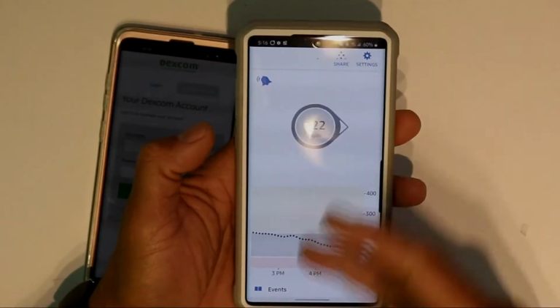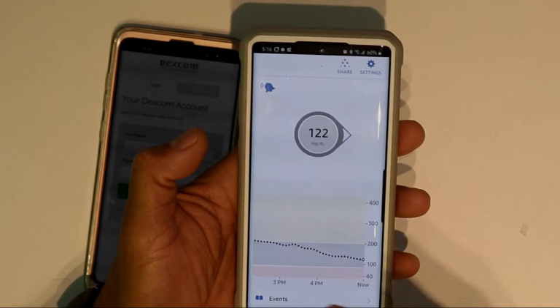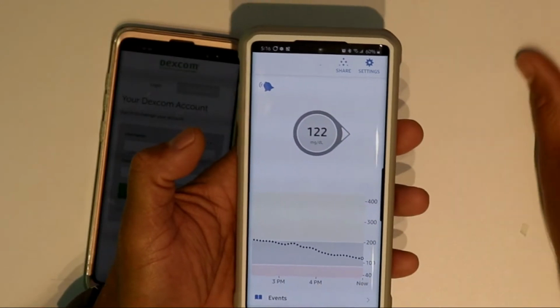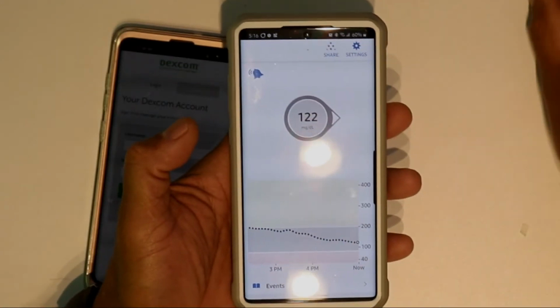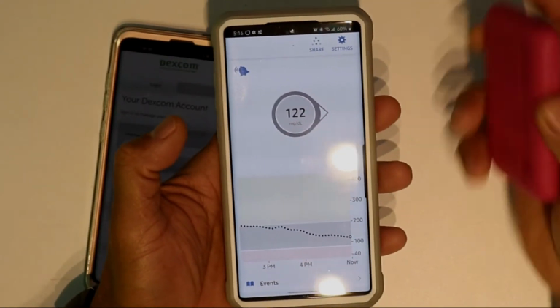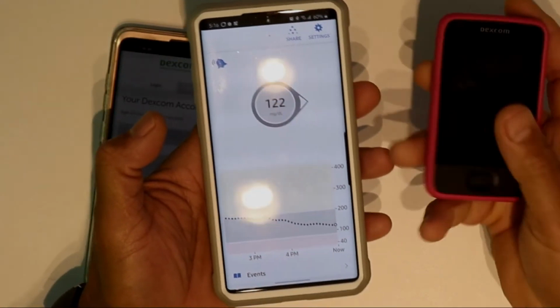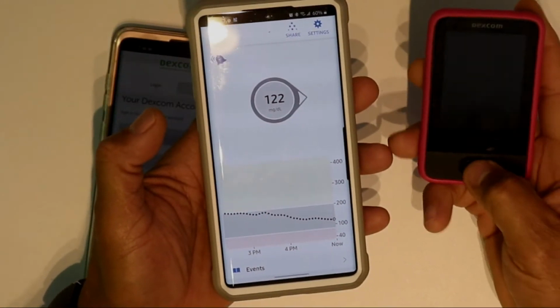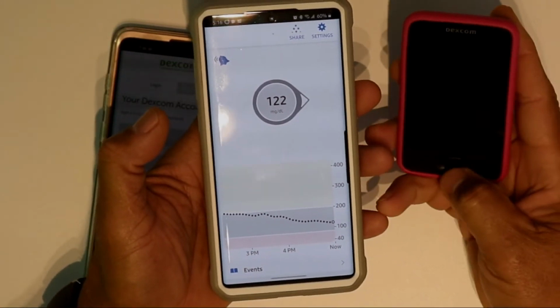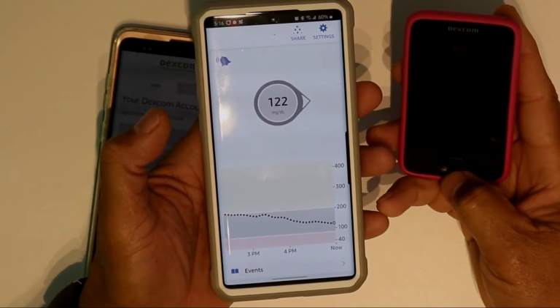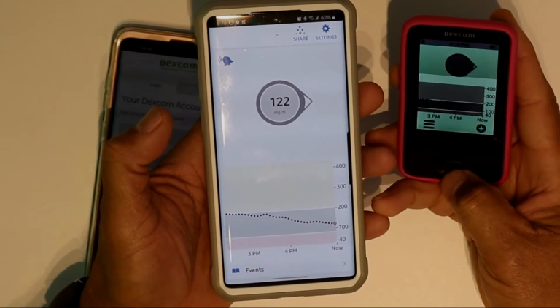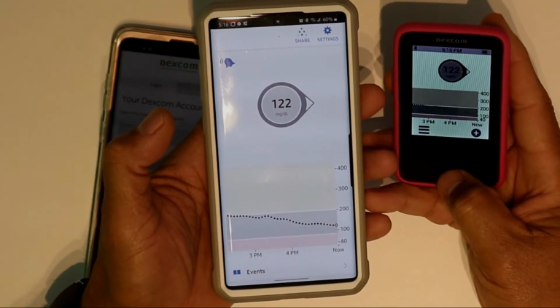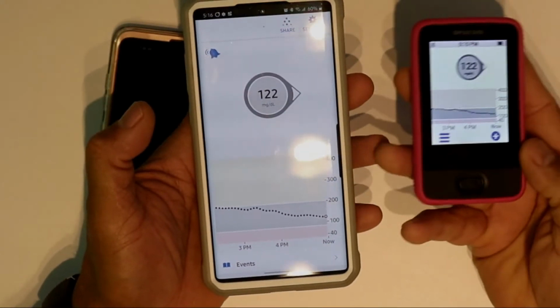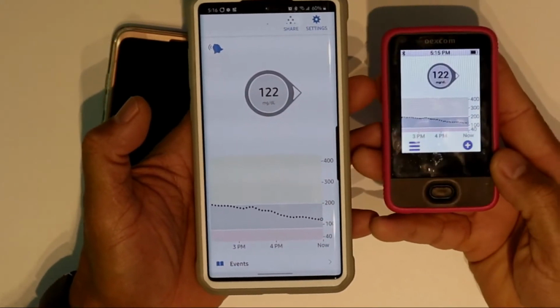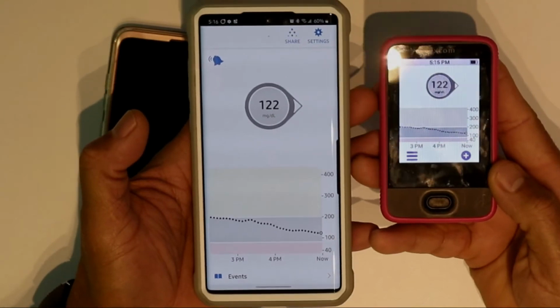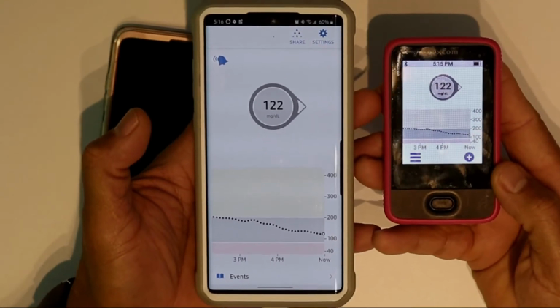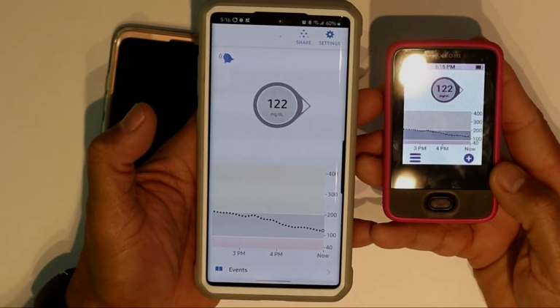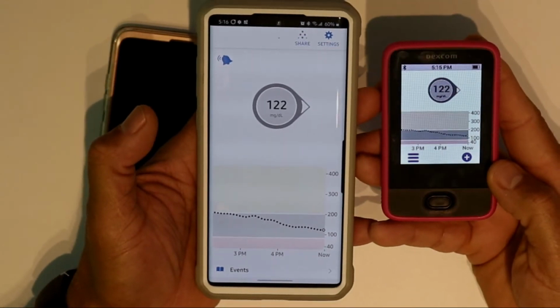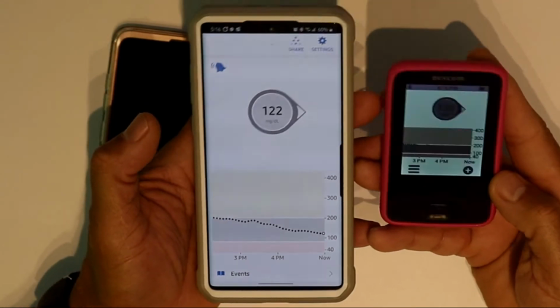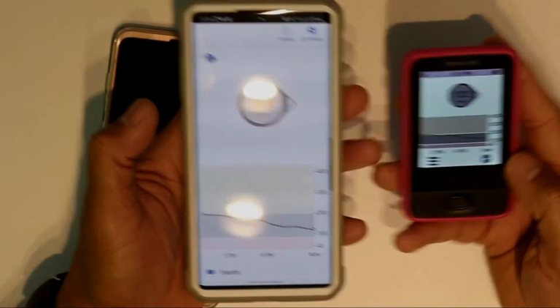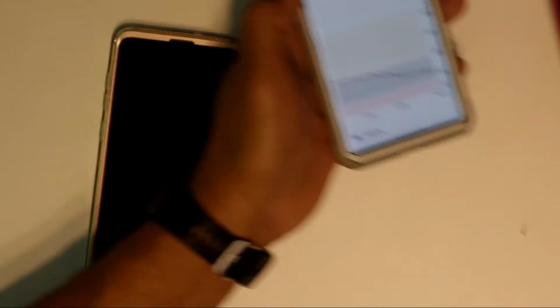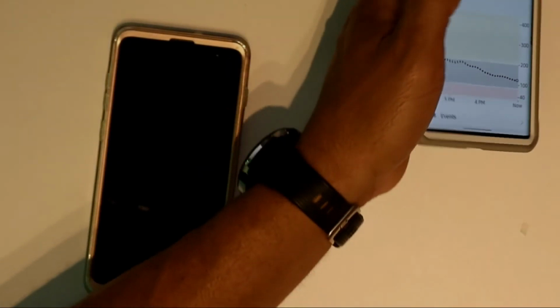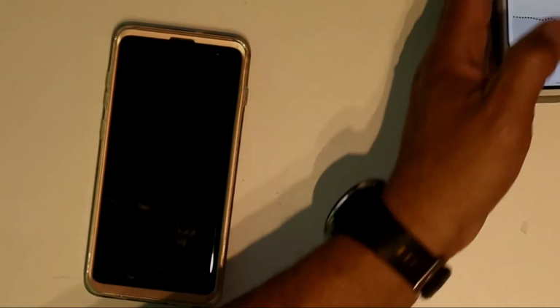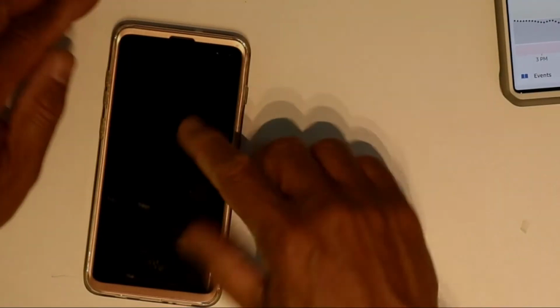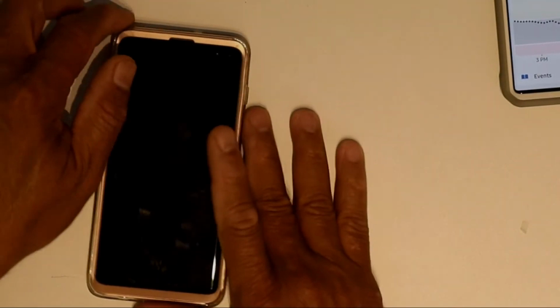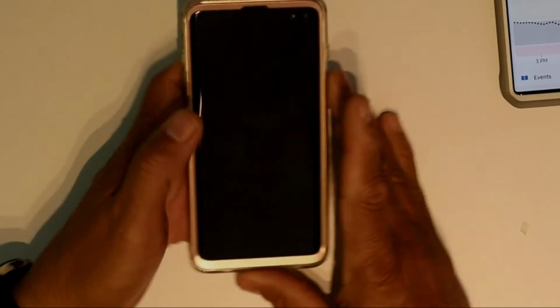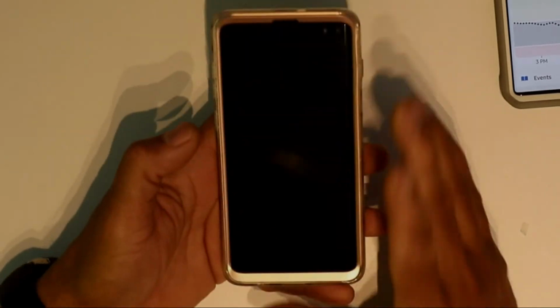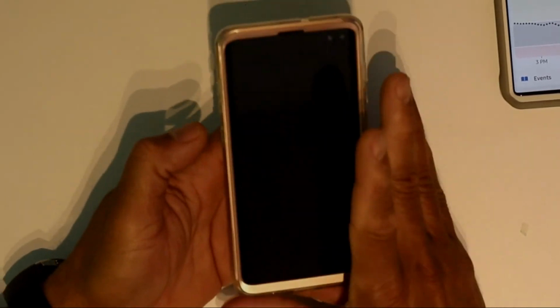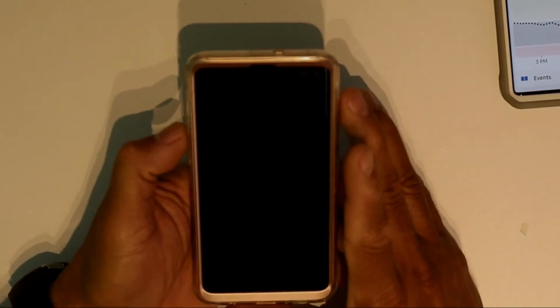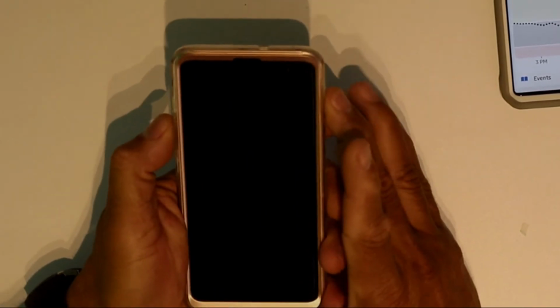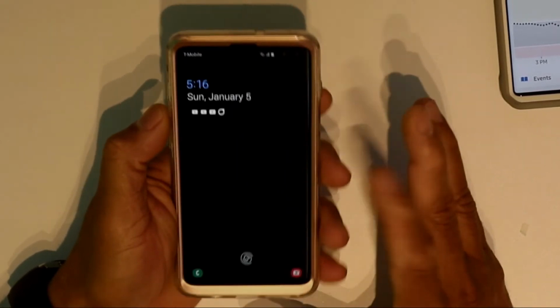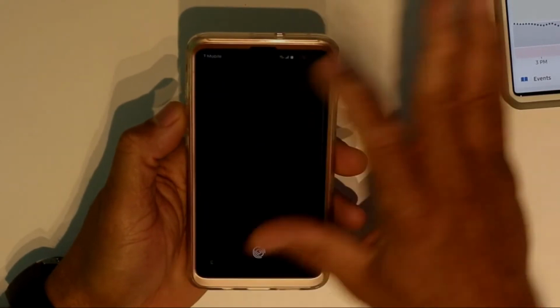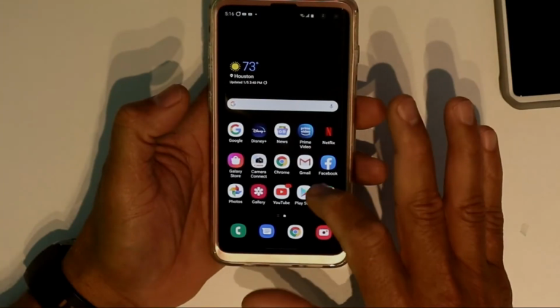You can see it's working almost perfectly here. Here's the machine, here's the receiver right there. Everything is working in sync with each other, so that's pretty good. I'm going to show you guys how to get it on your newer Android device.